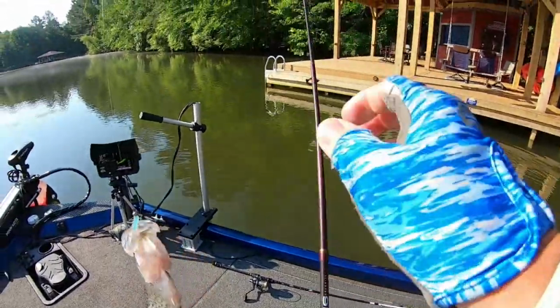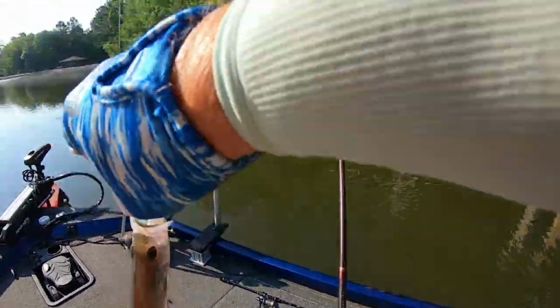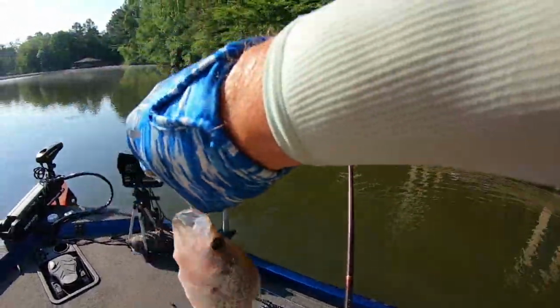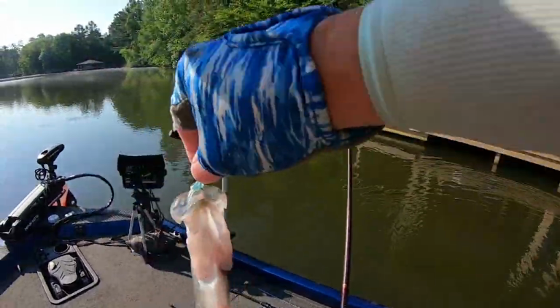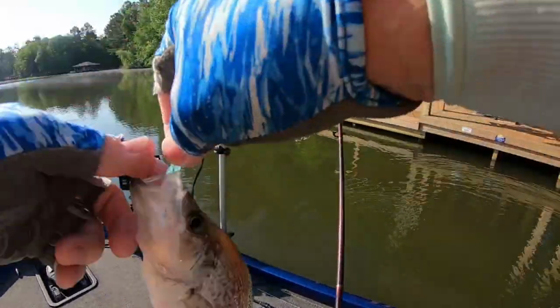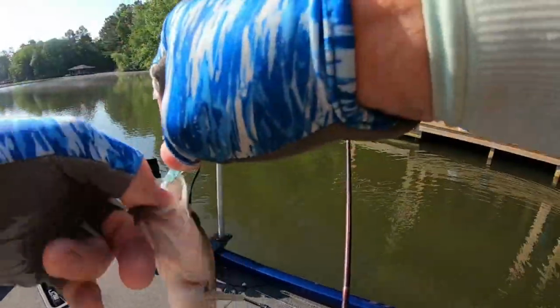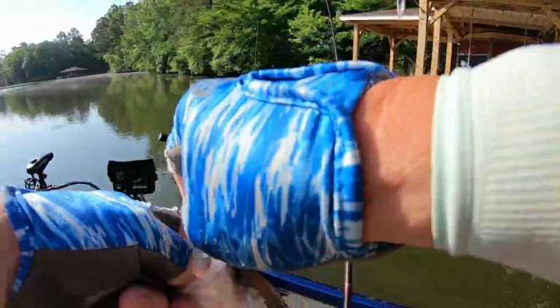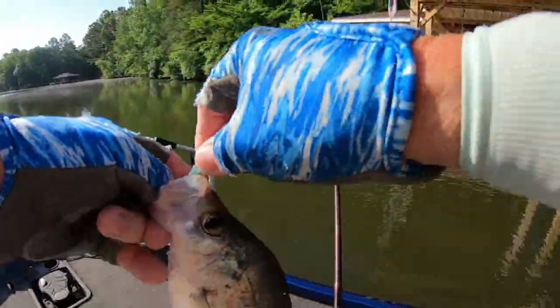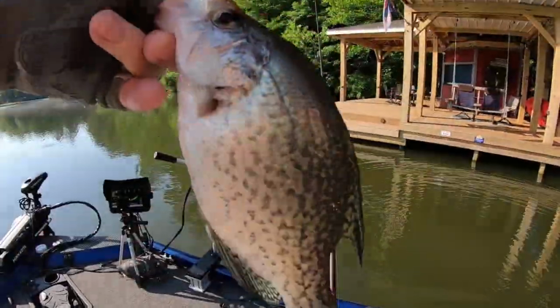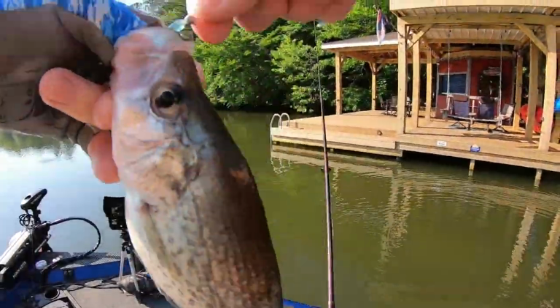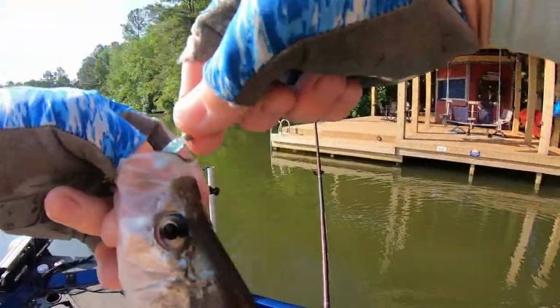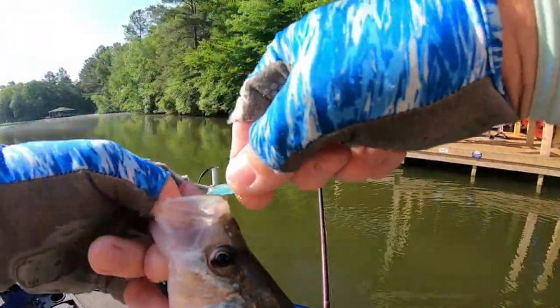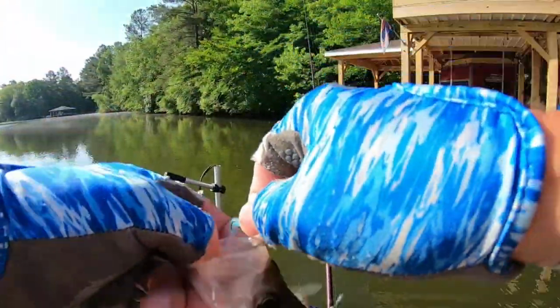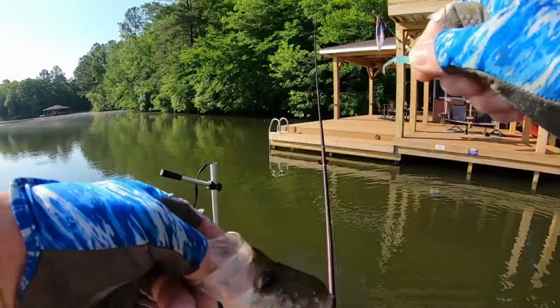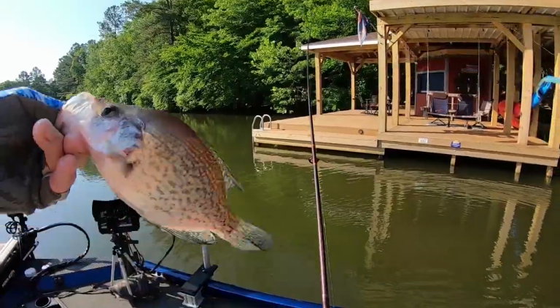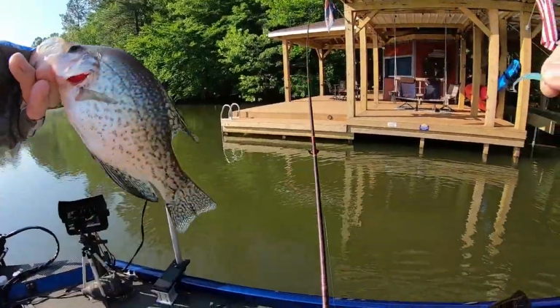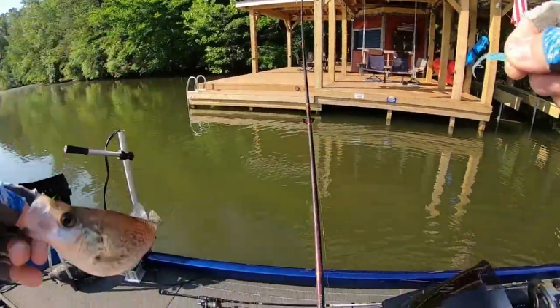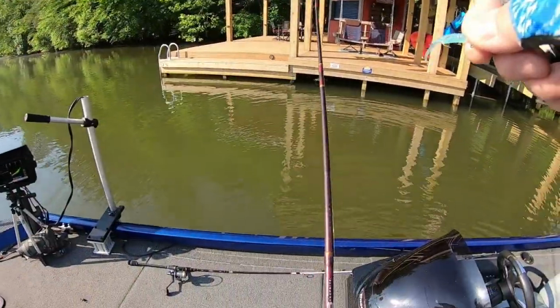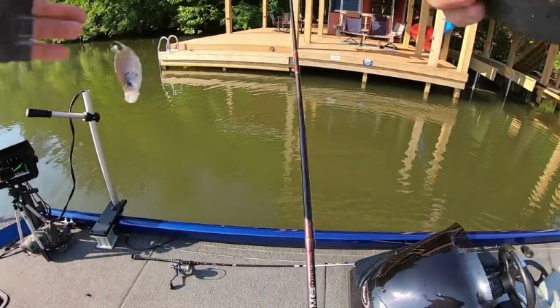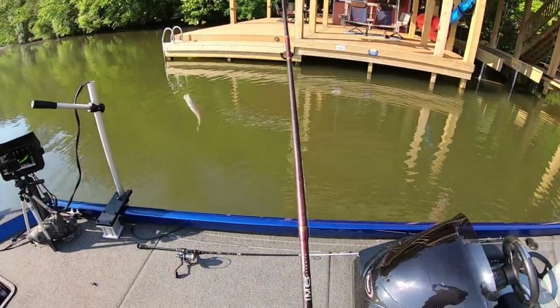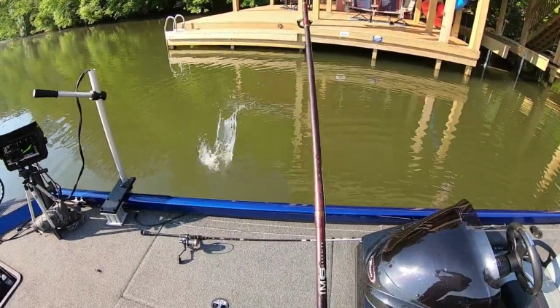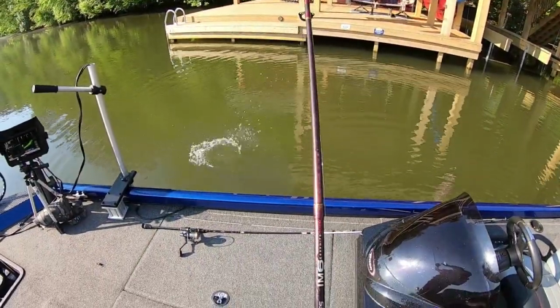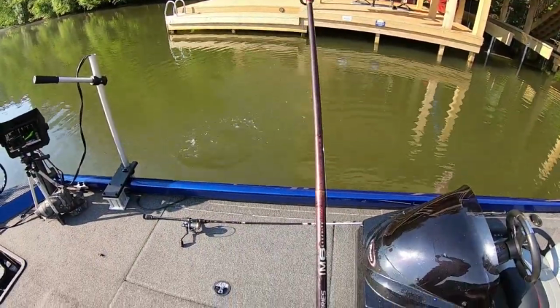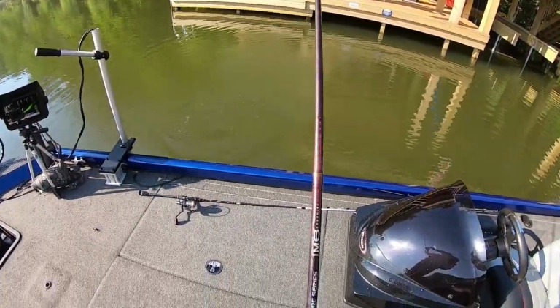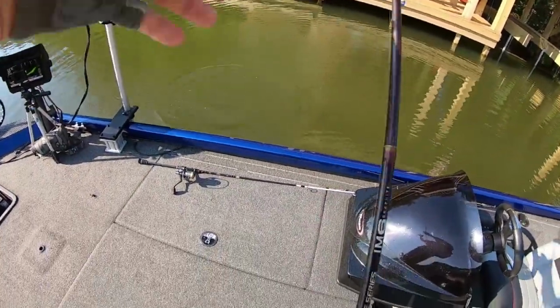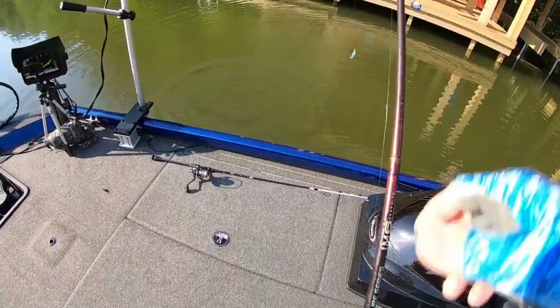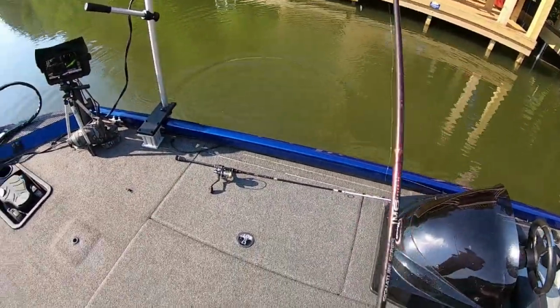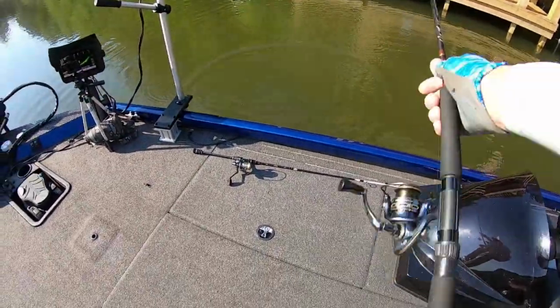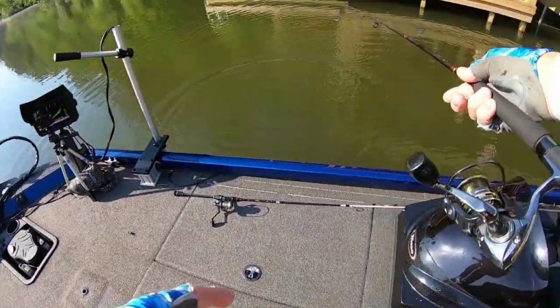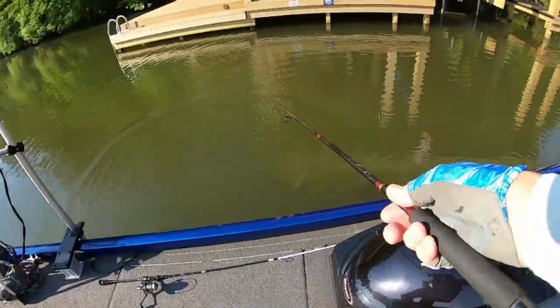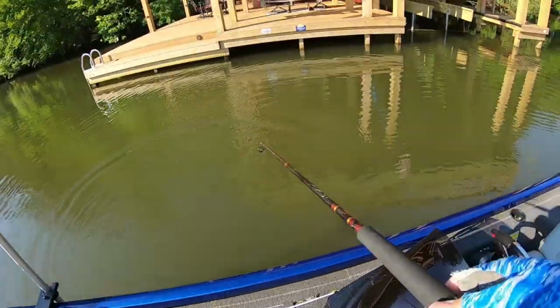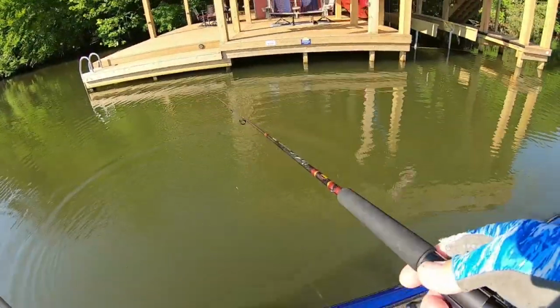Next cast guys — come here! Ain't that funny how you lose a couple then catch a couple in a row. Like I say, he's hooked good. He's about nine — I say nine and five eighths. They're all running about the same size here.